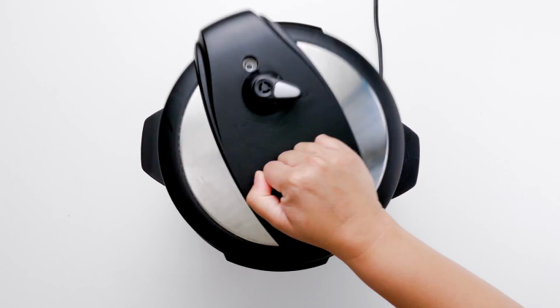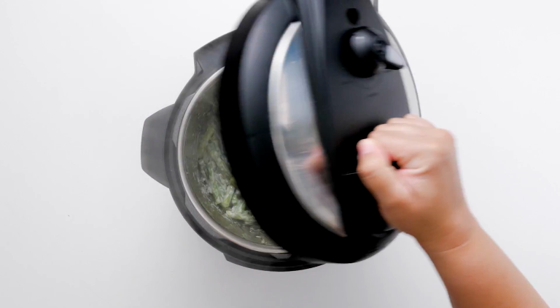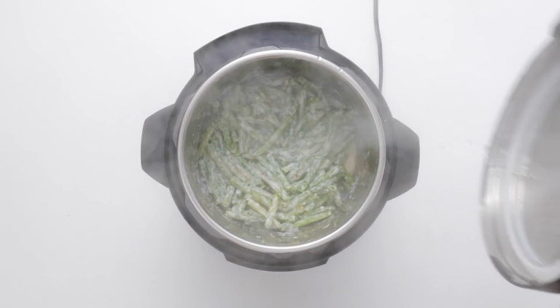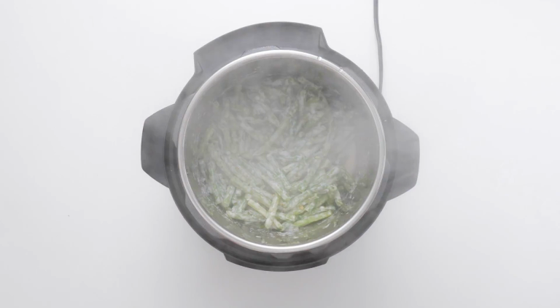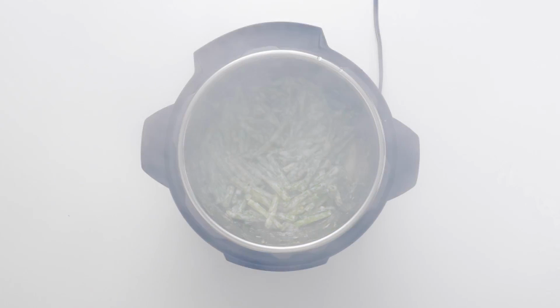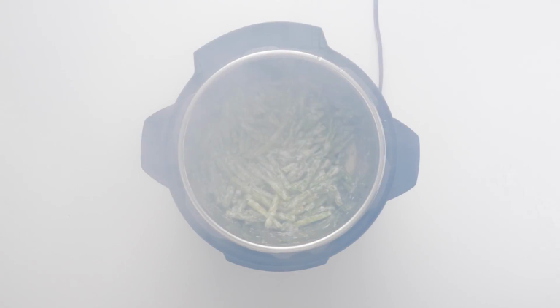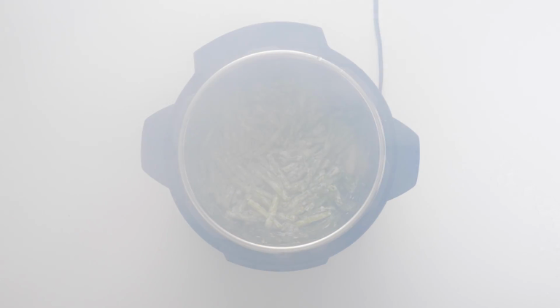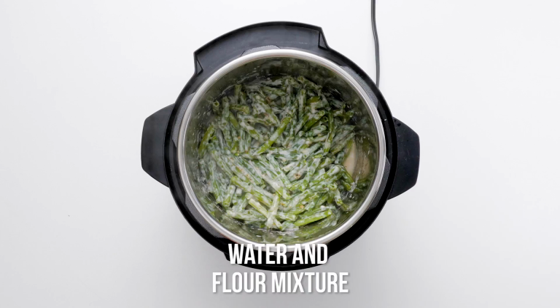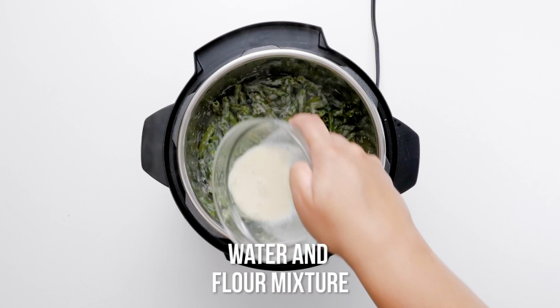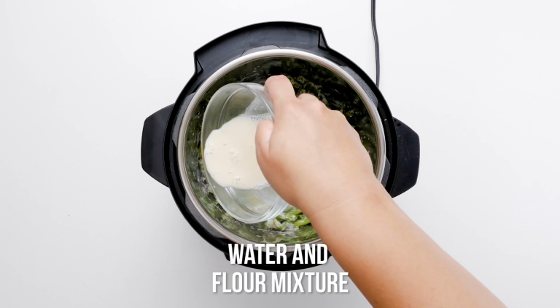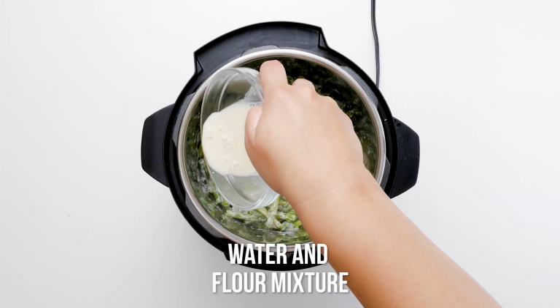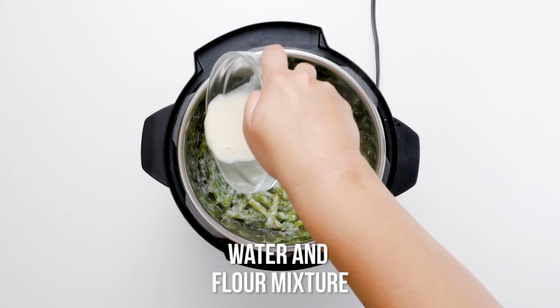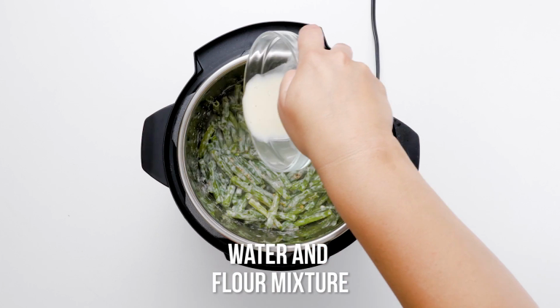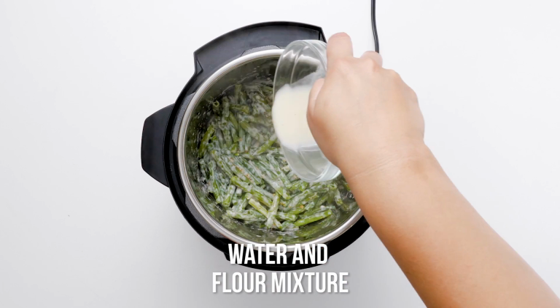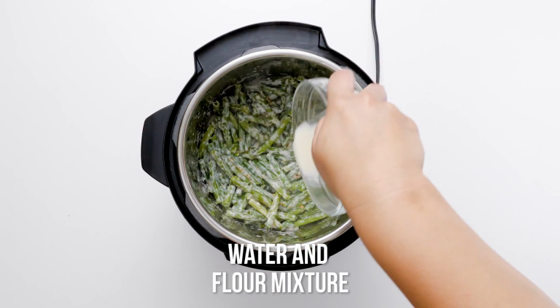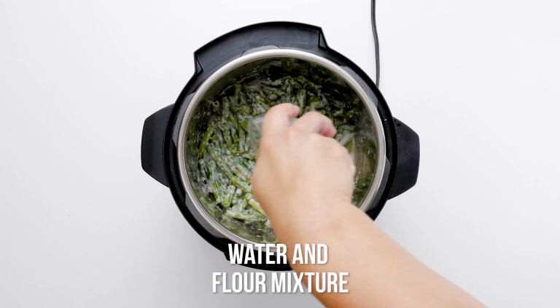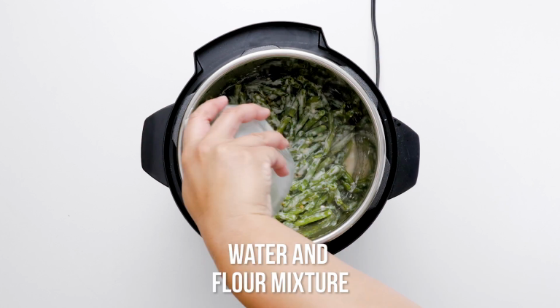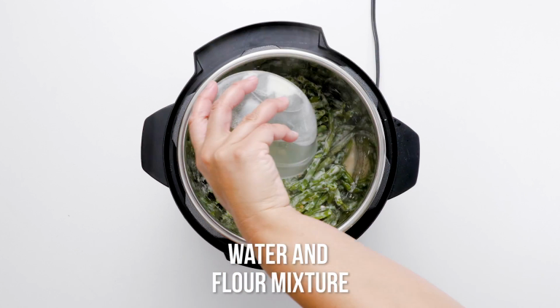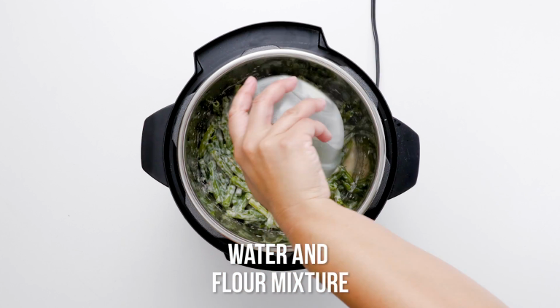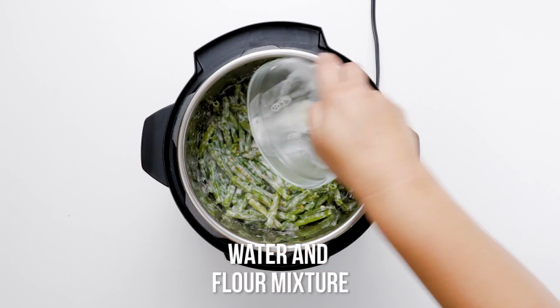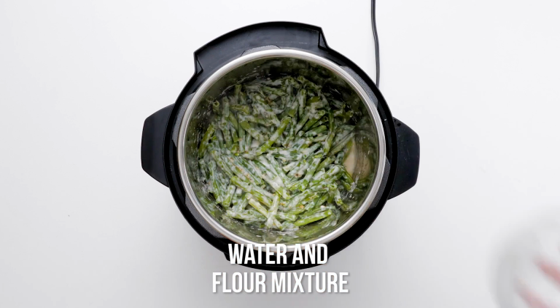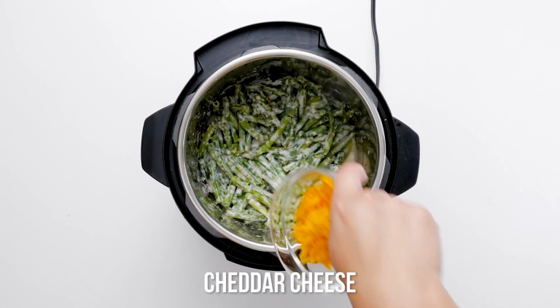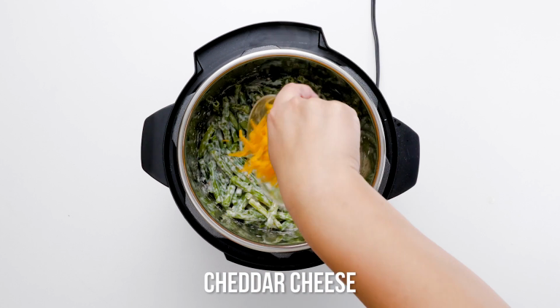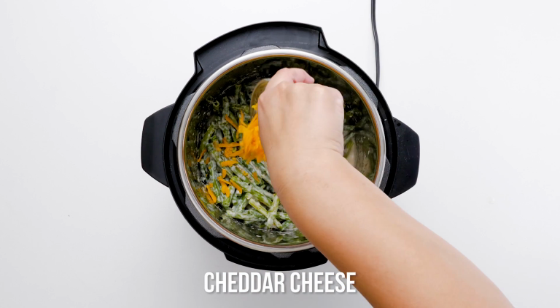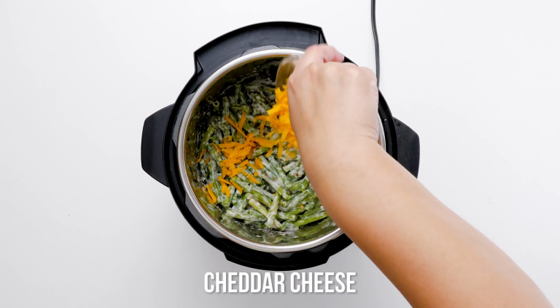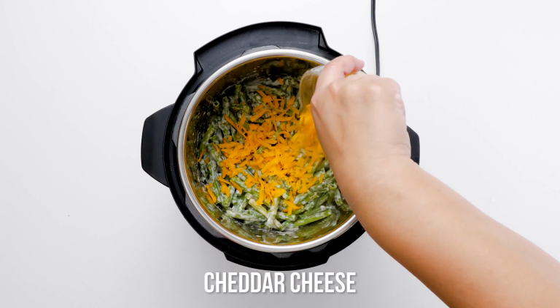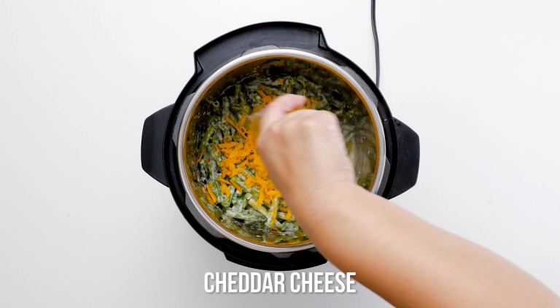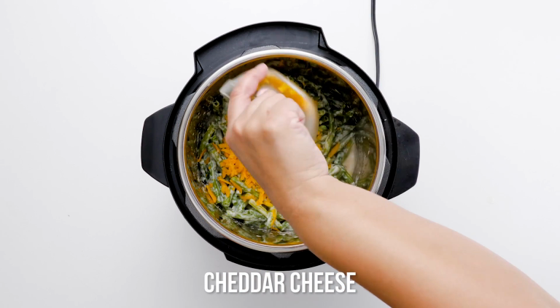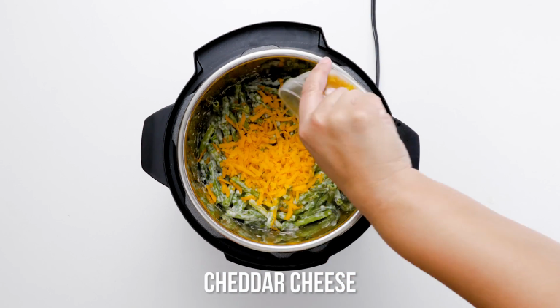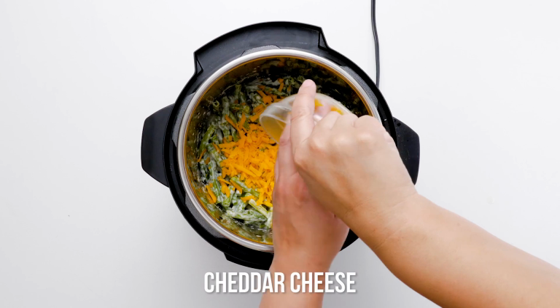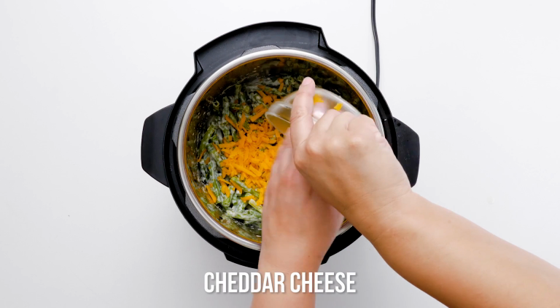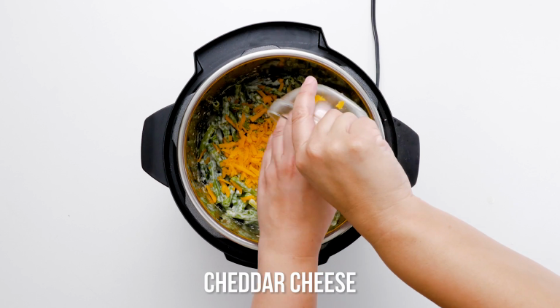Not a fan of green beans? Substitute asparagus or broccoli. Both are crunchy and sturdy enough to hold their own against the heat and rich toppings.